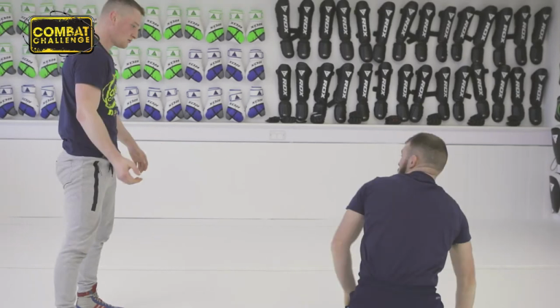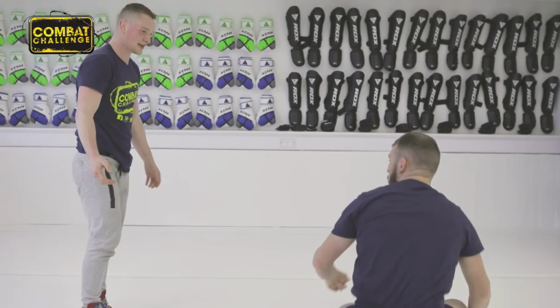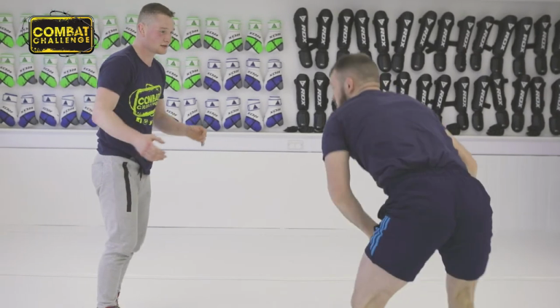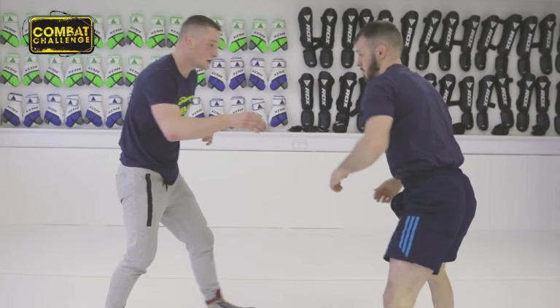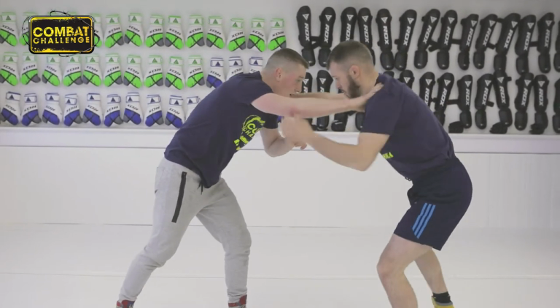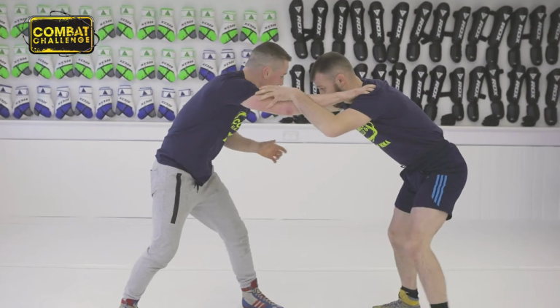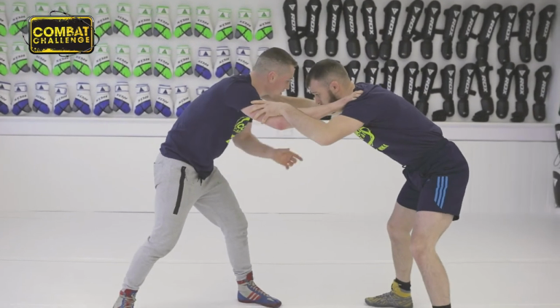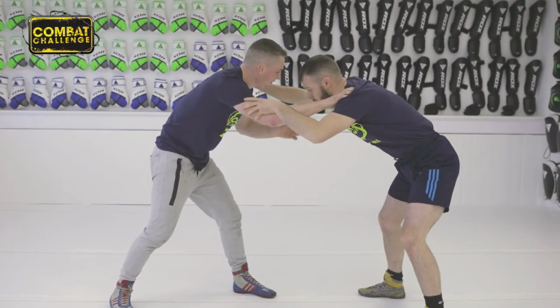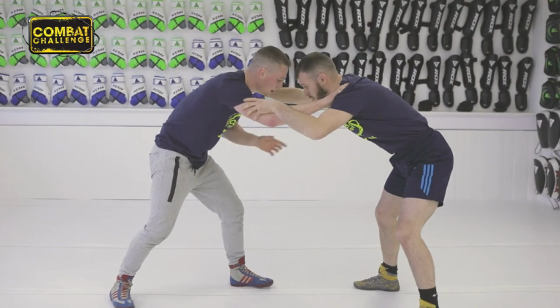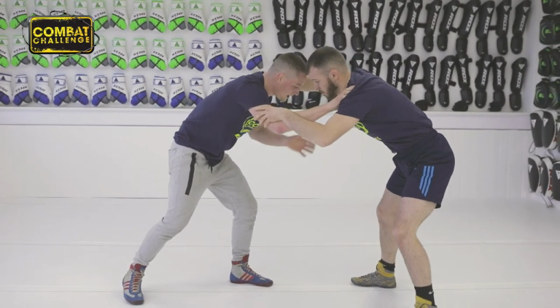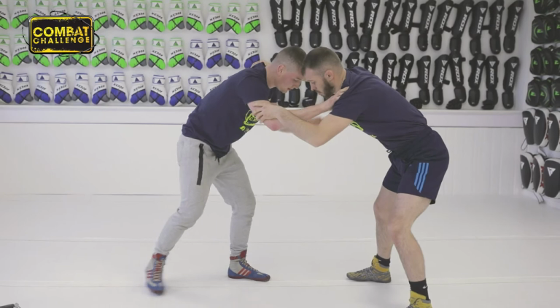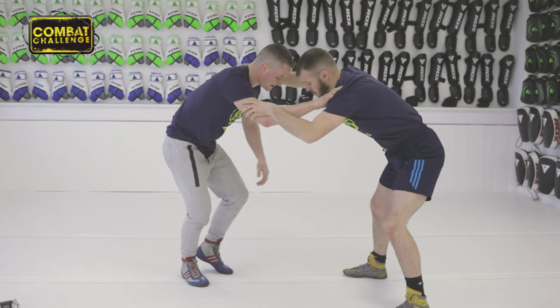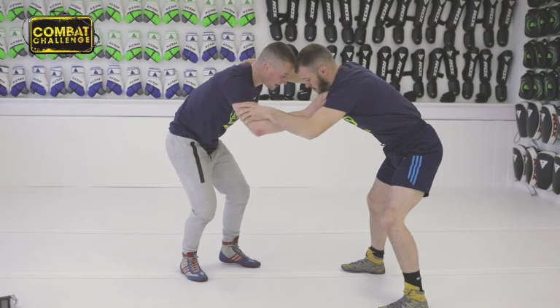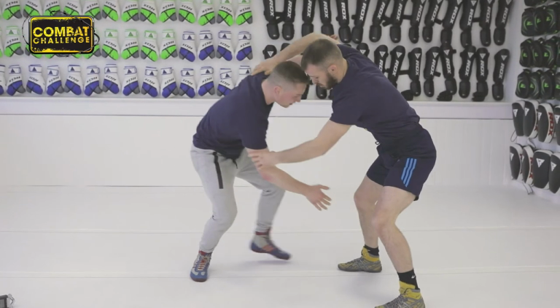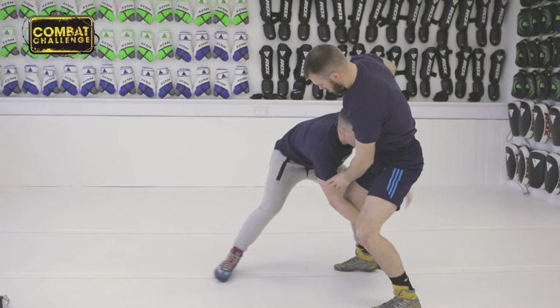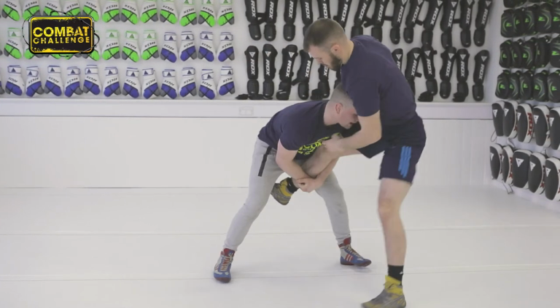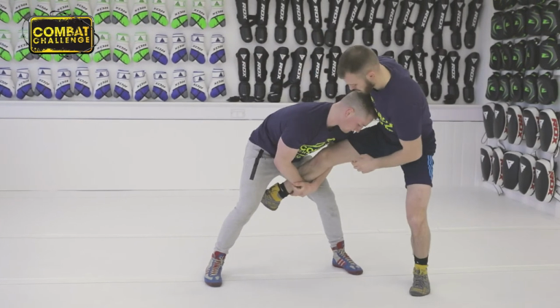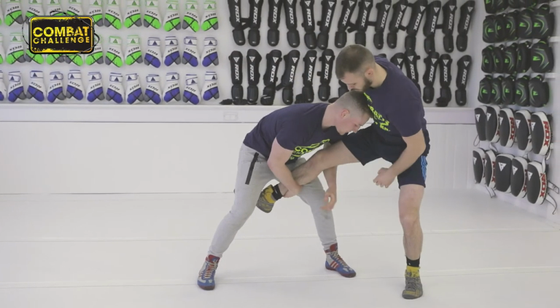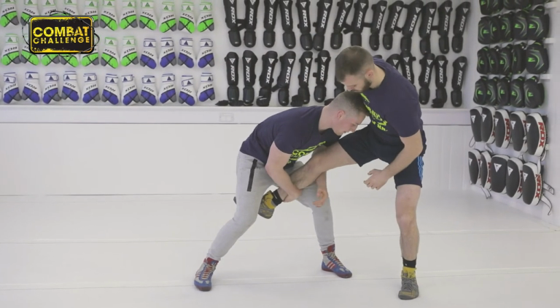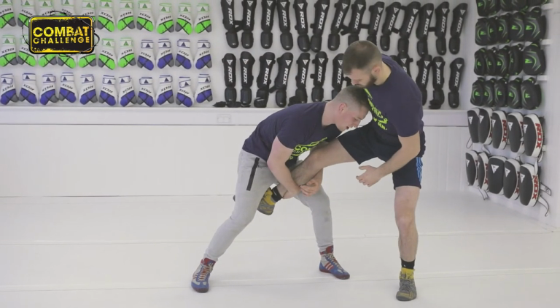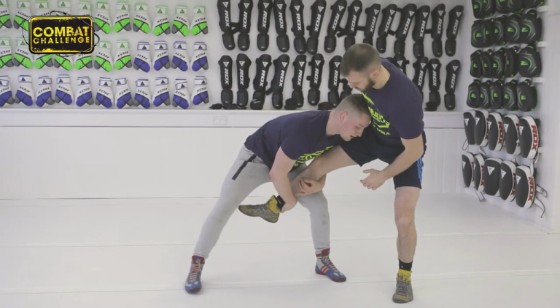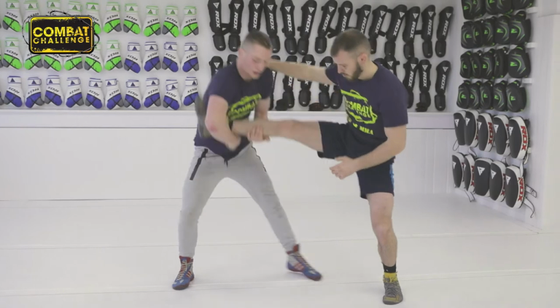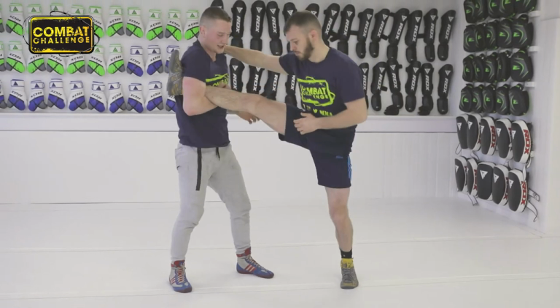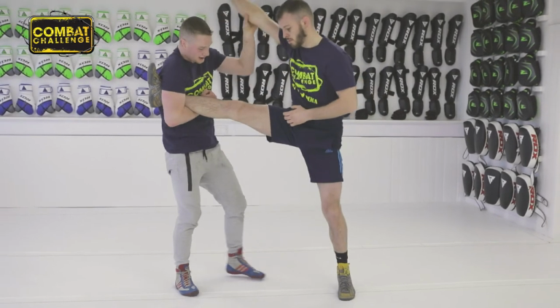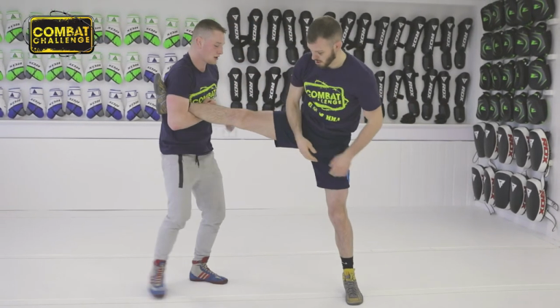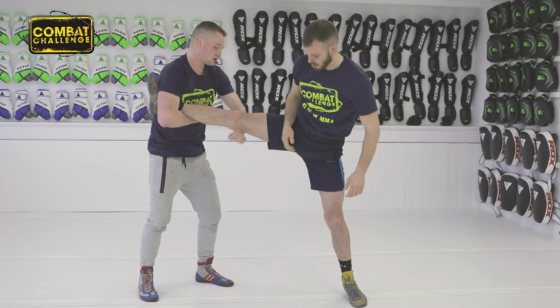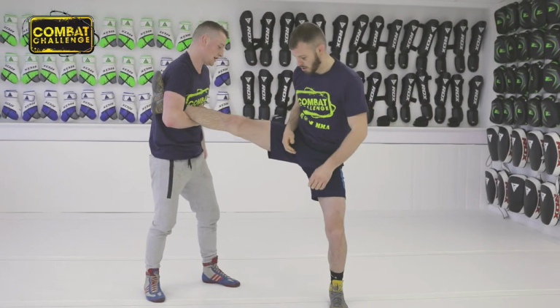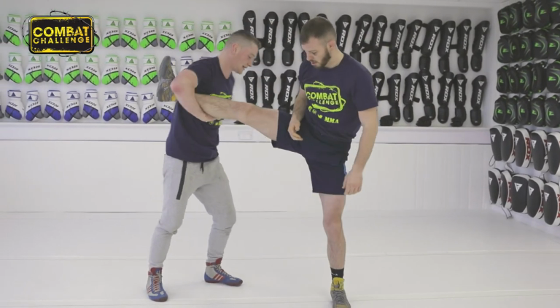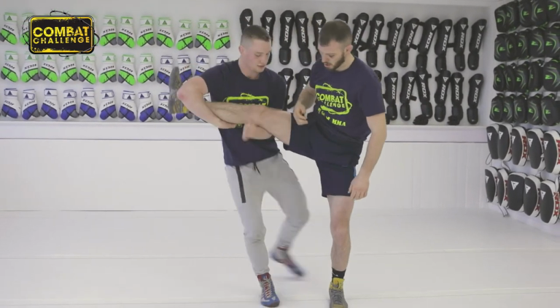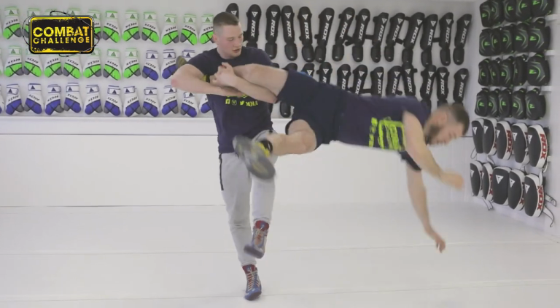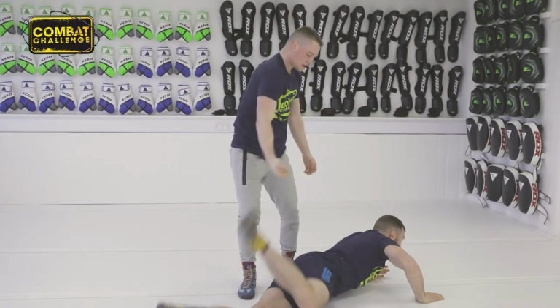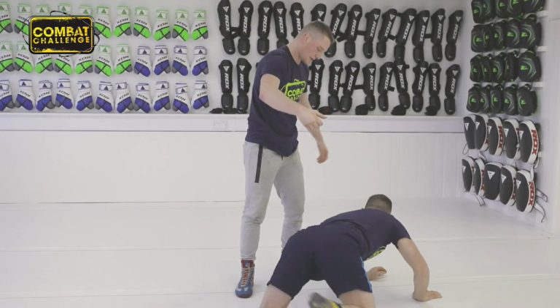One more time. So again, push above the elbow, his elbow comes up, I step in with my leg, reach for the leg, push him off, come up, catch it here, punch under the knee and kick to his back.